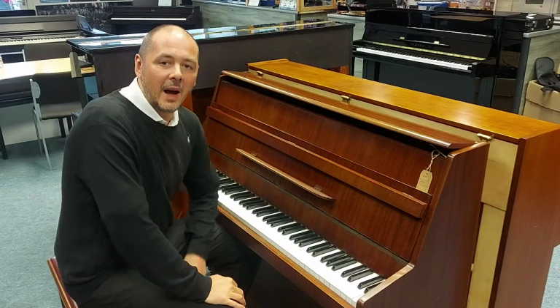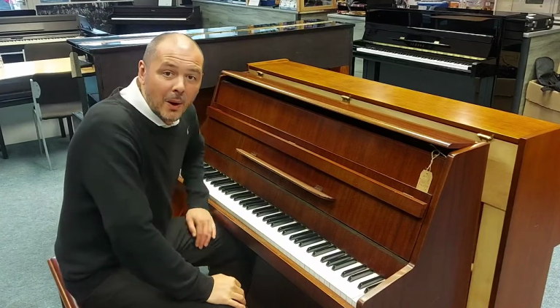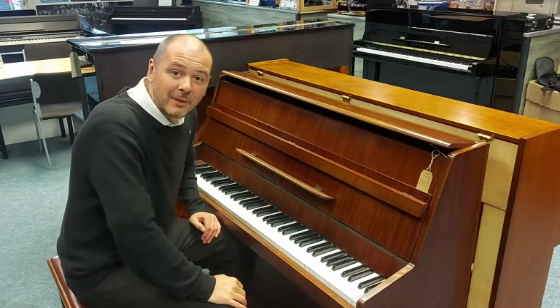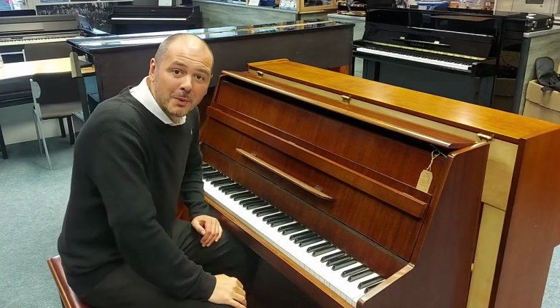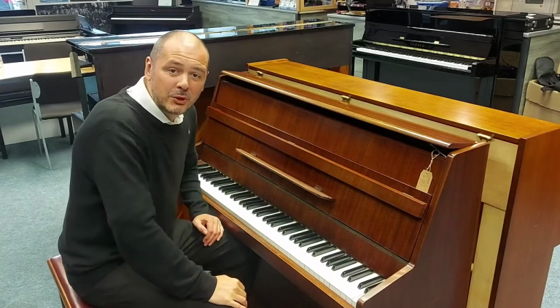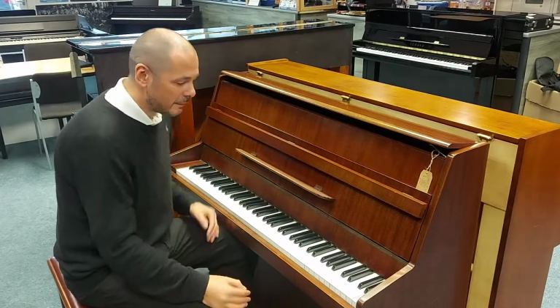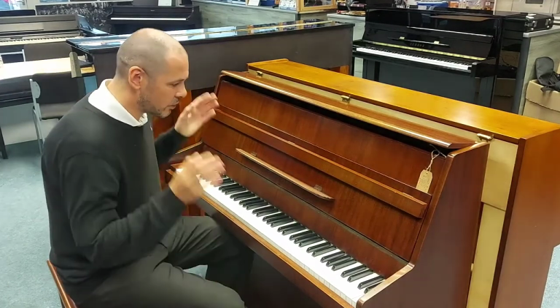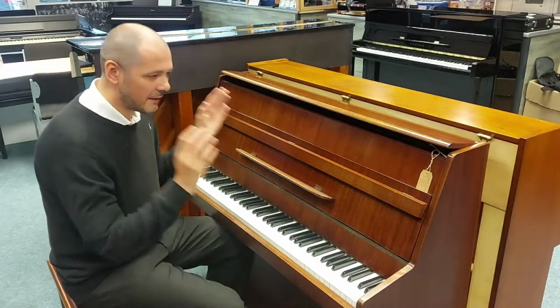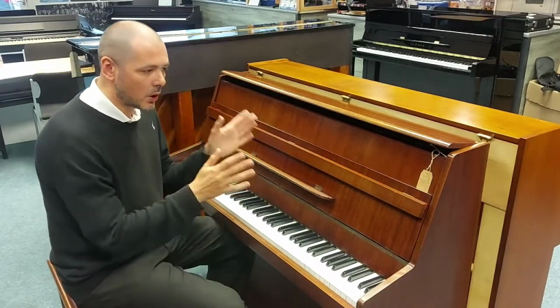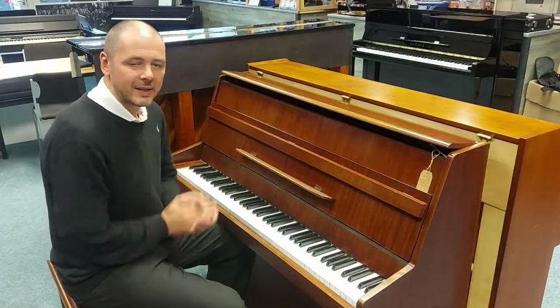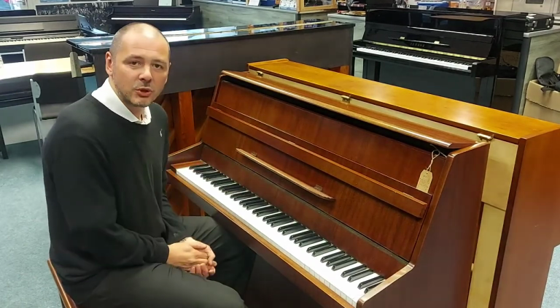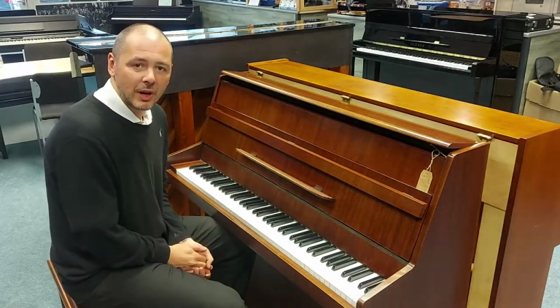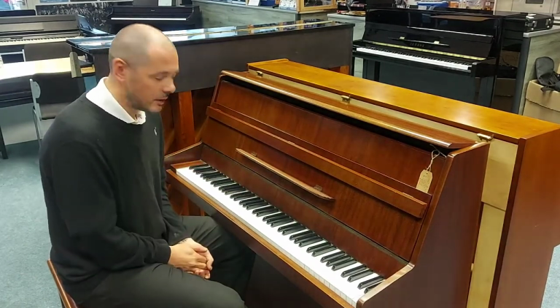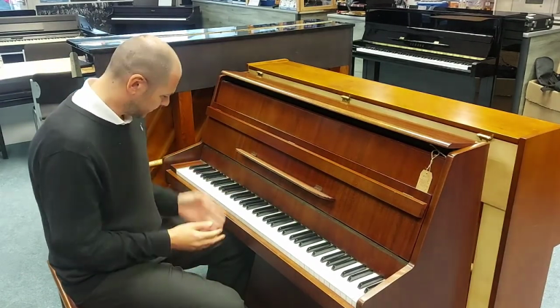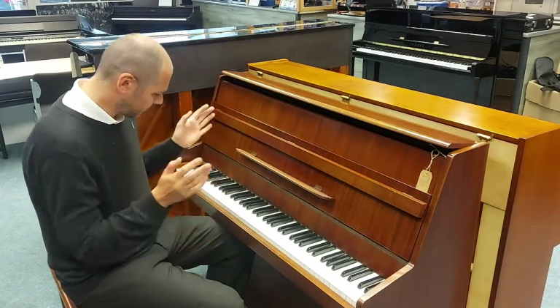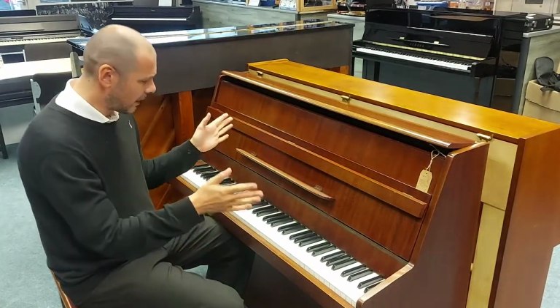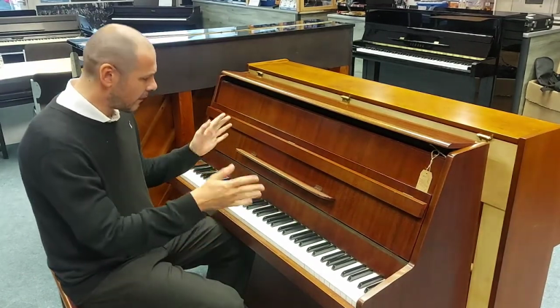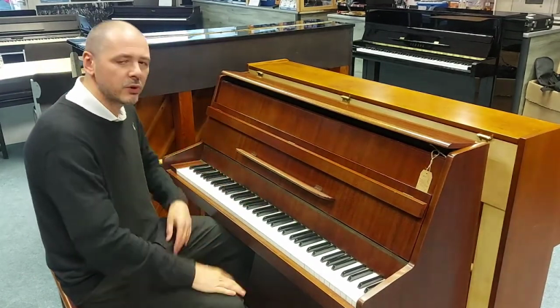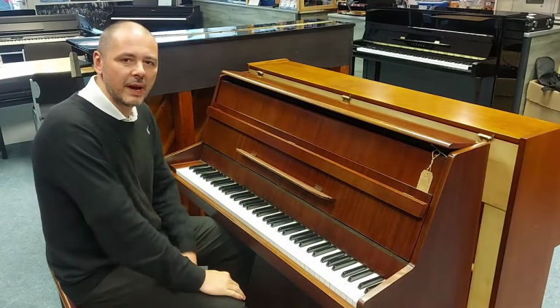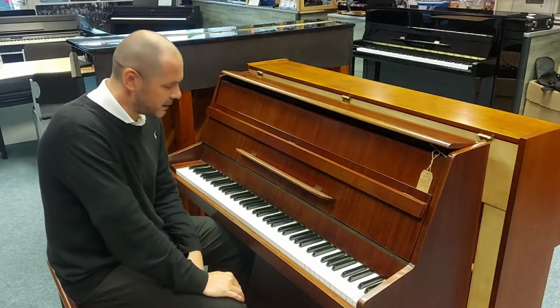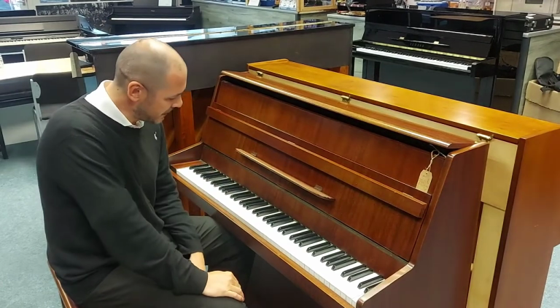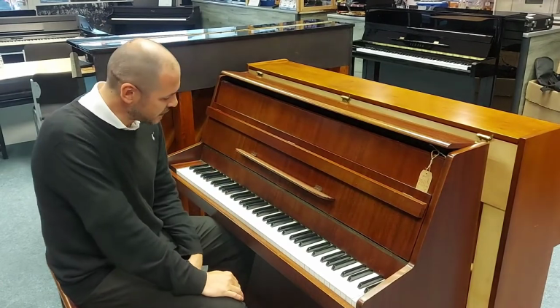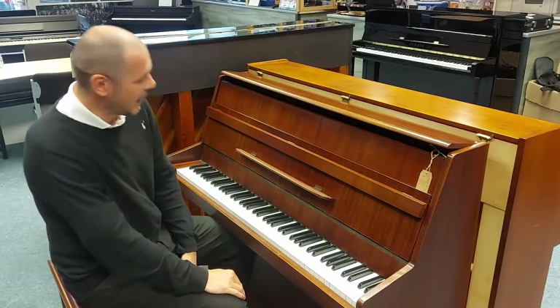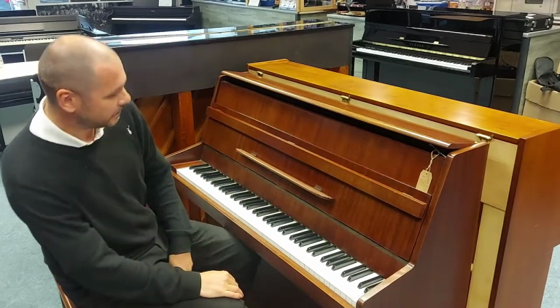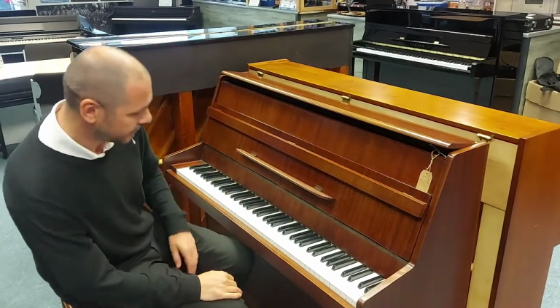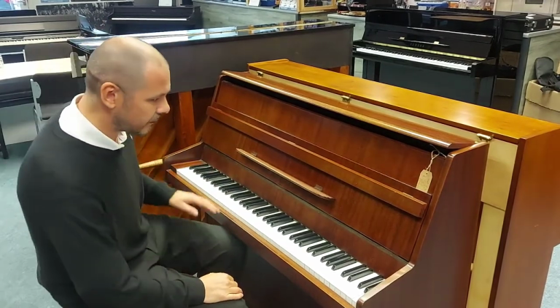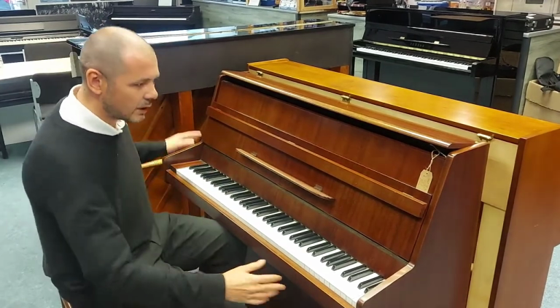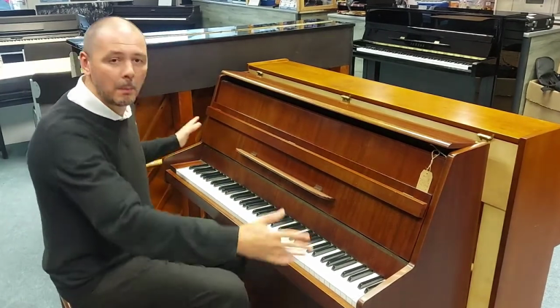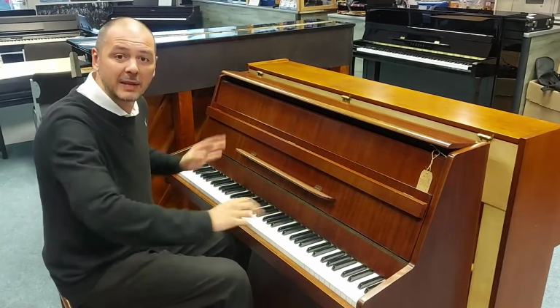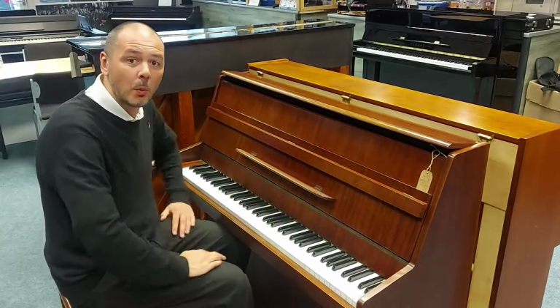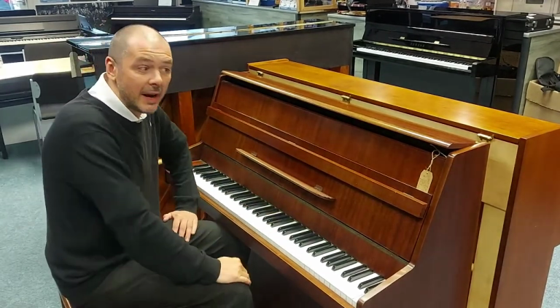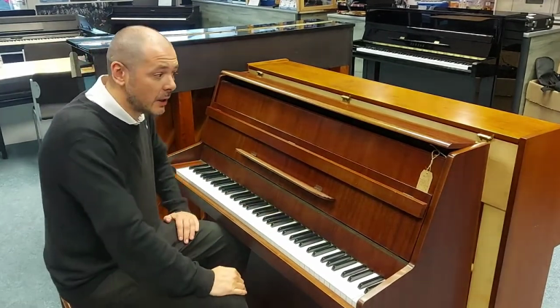Hello, I'm Kevin Rimmer's Music, just going to give you a quick demonstration of how great this B Squire Compact Upright sounds.